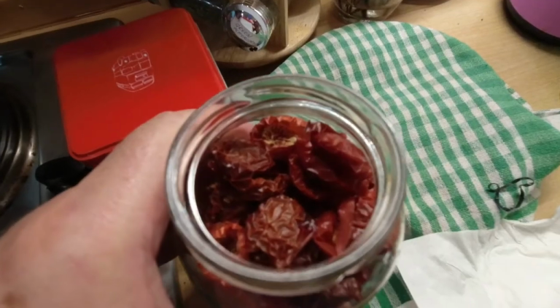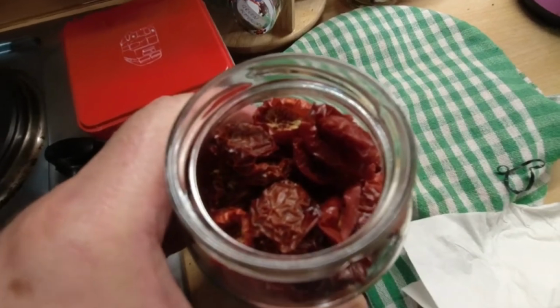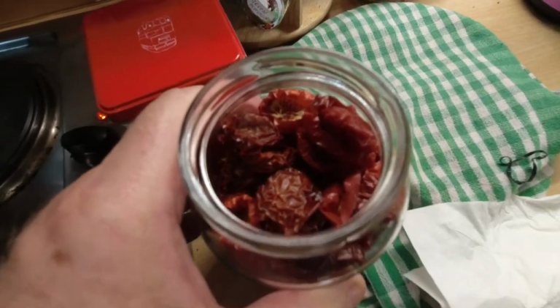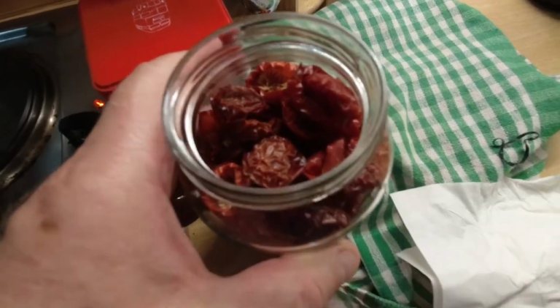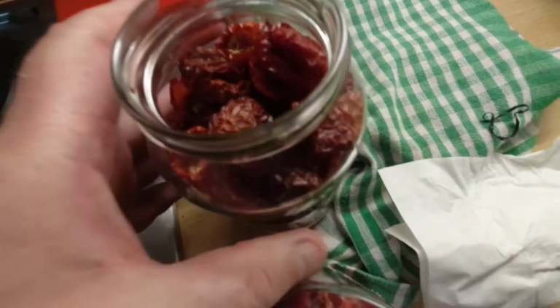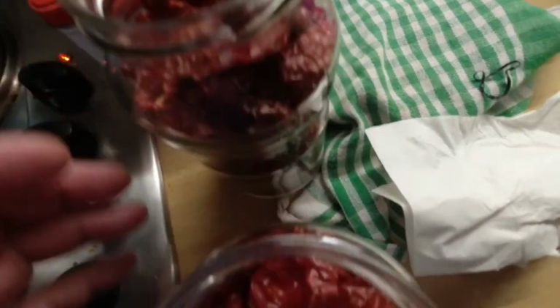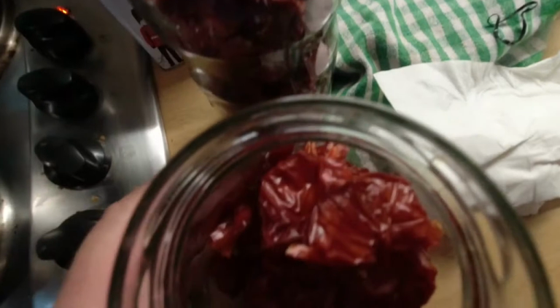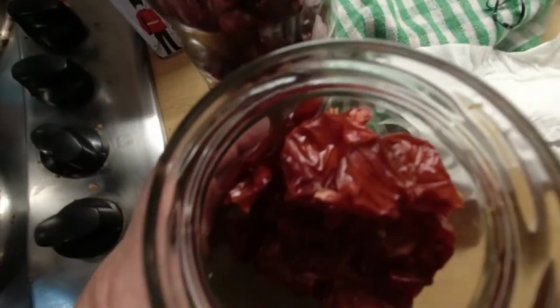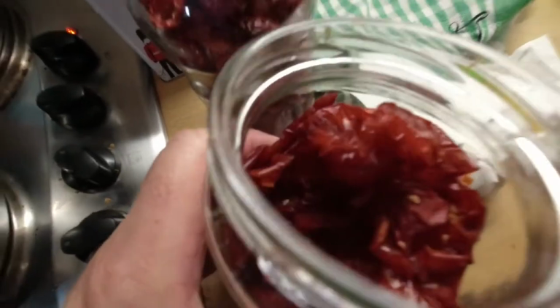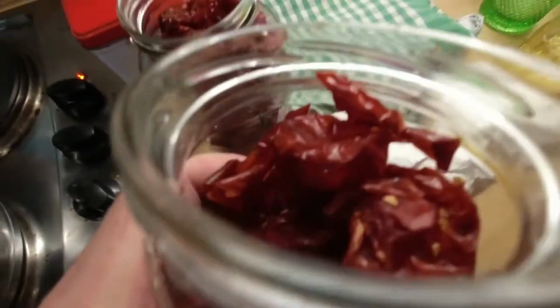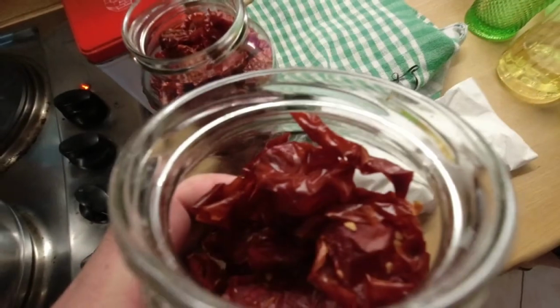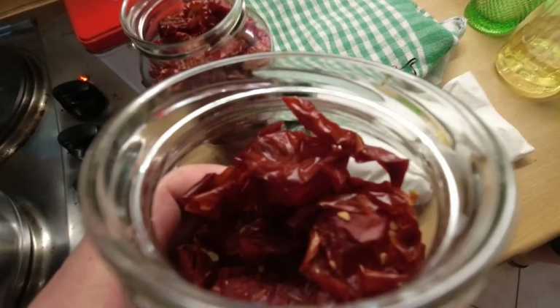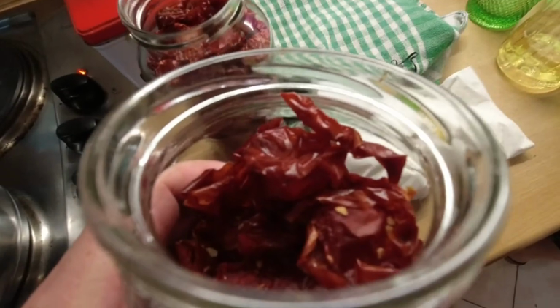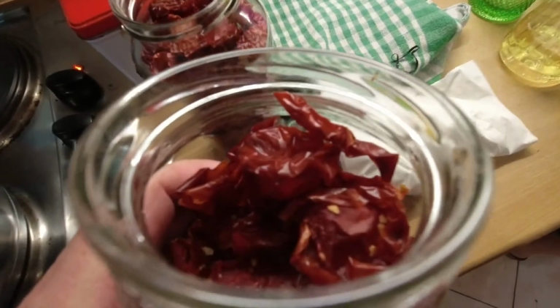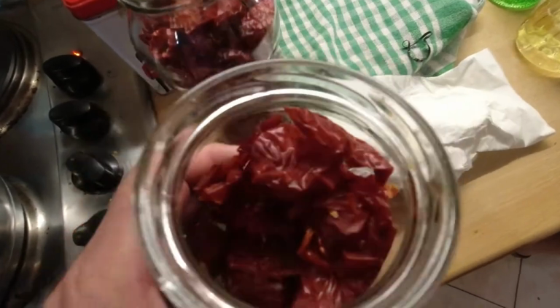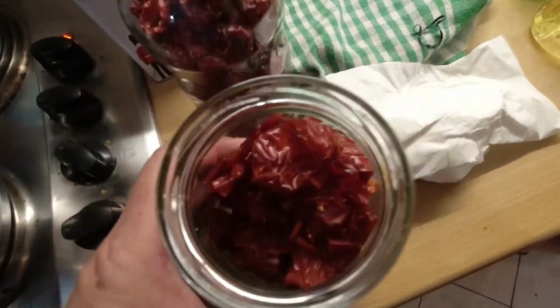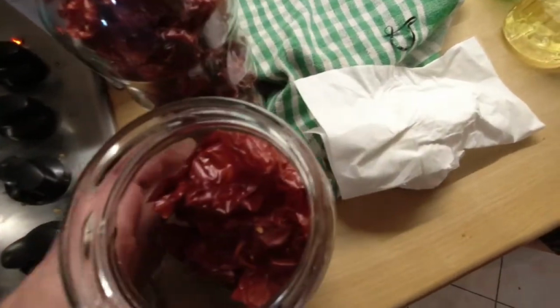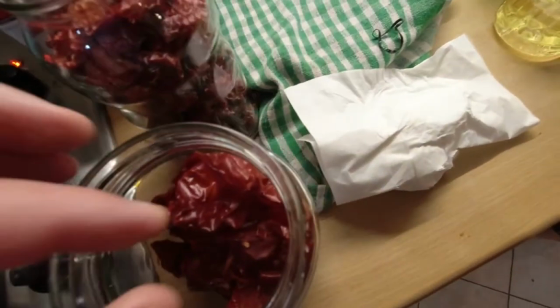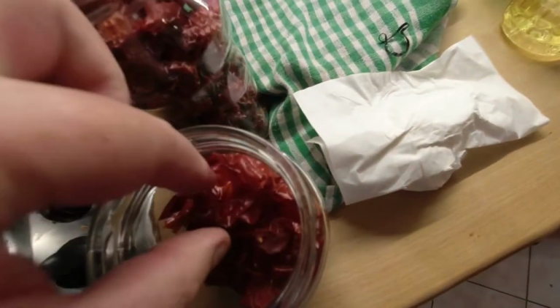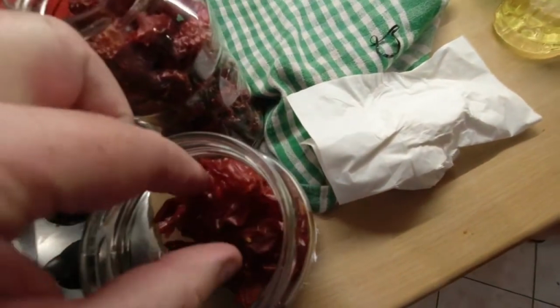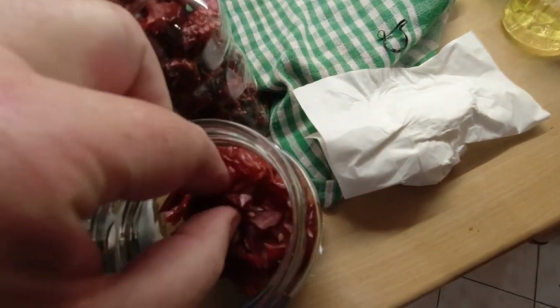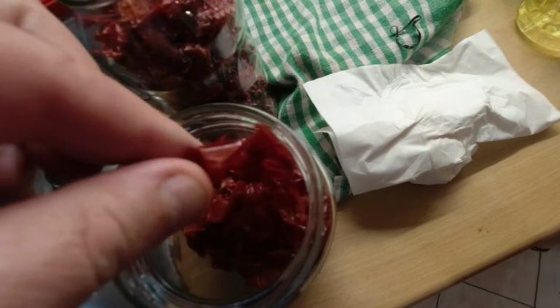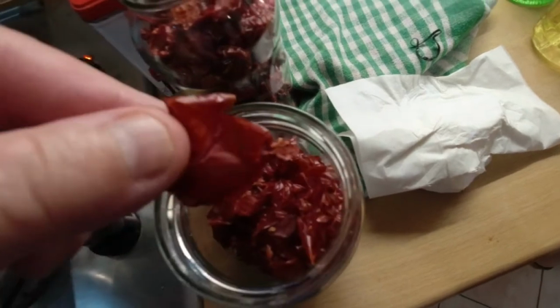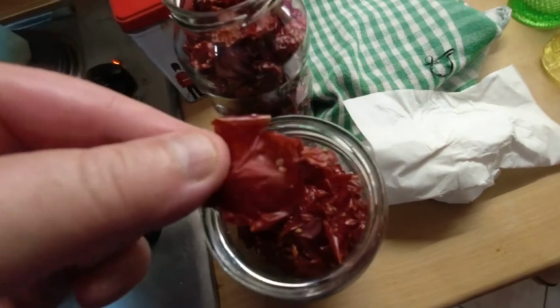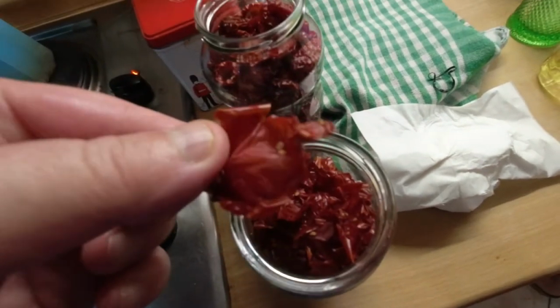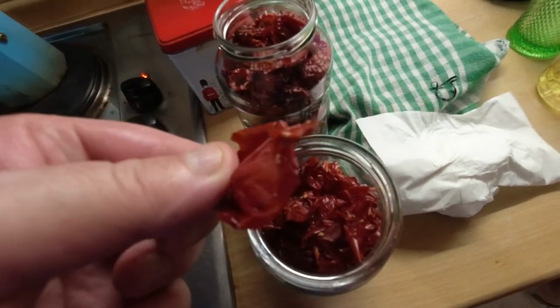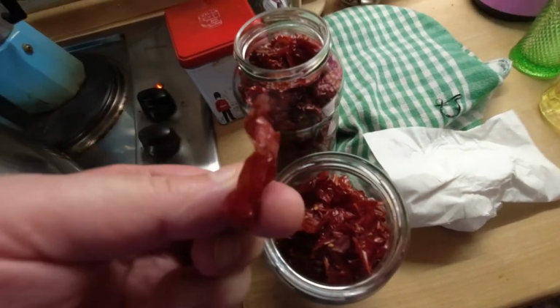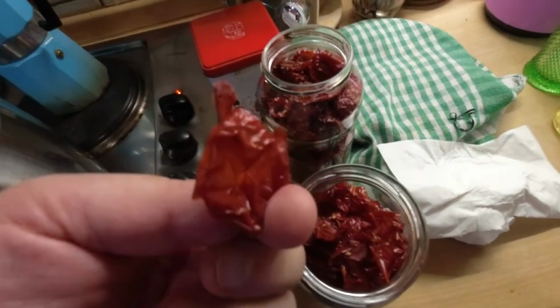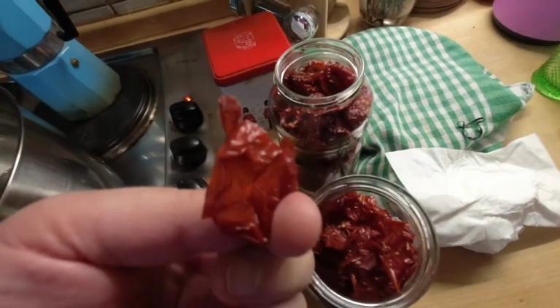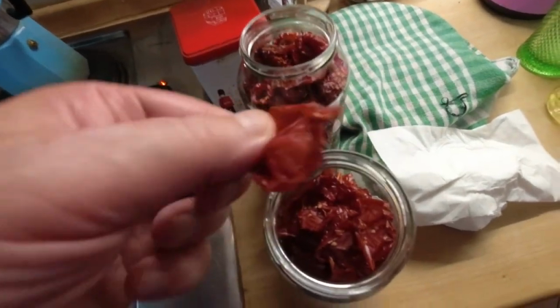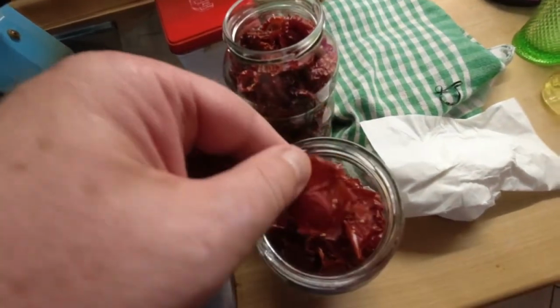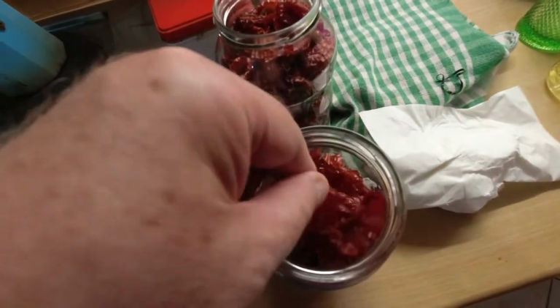Now I know why they're so expensive. But they look really nice. From two kilos you get about 200 grams. 200 grams from two kilos. Wow.